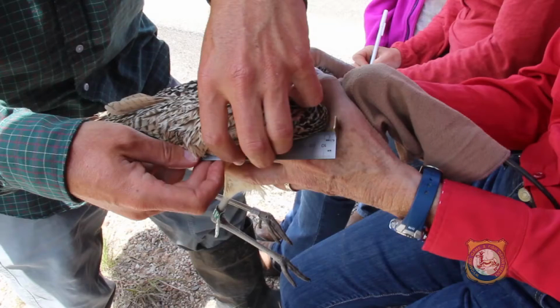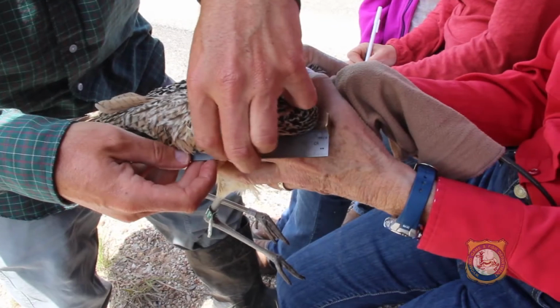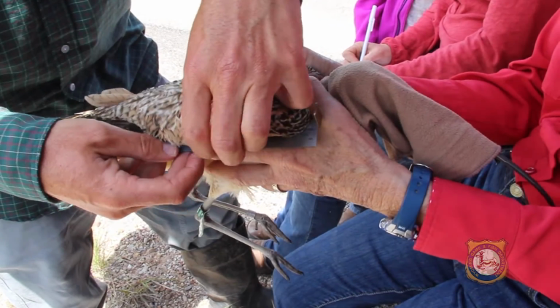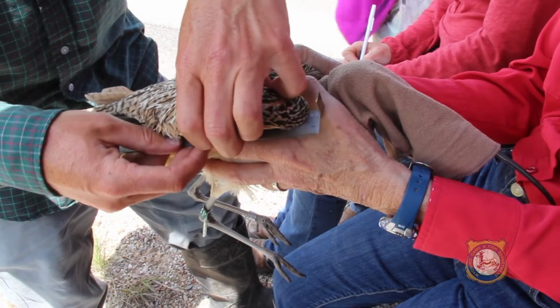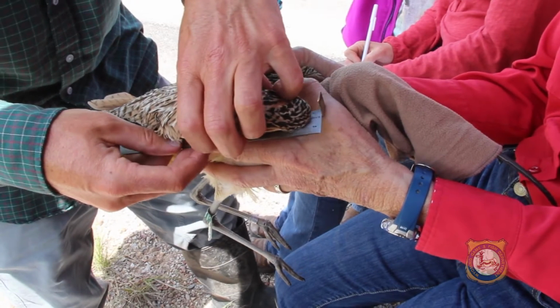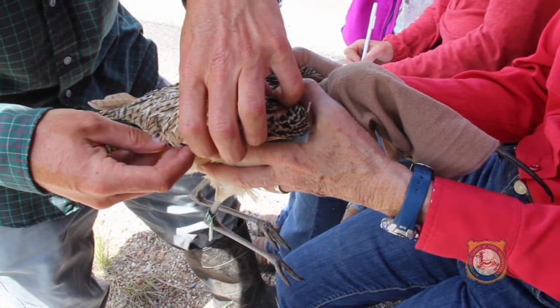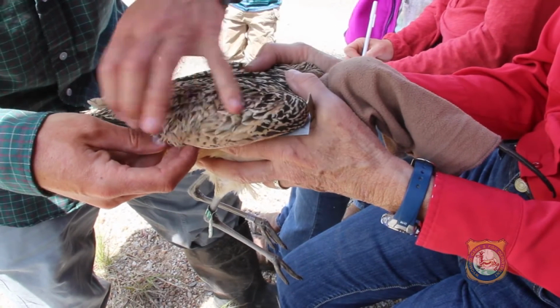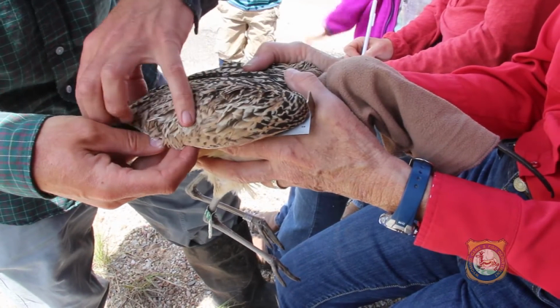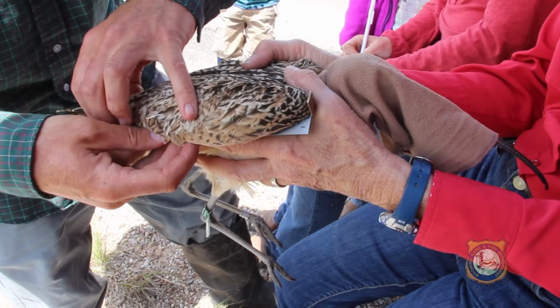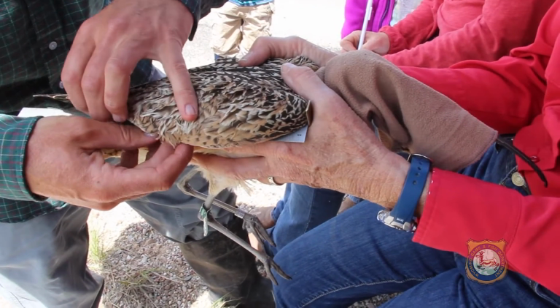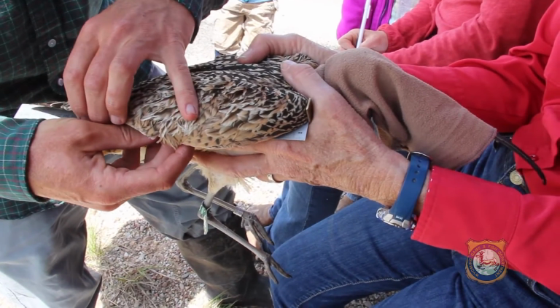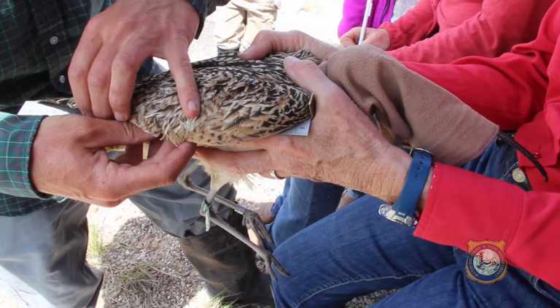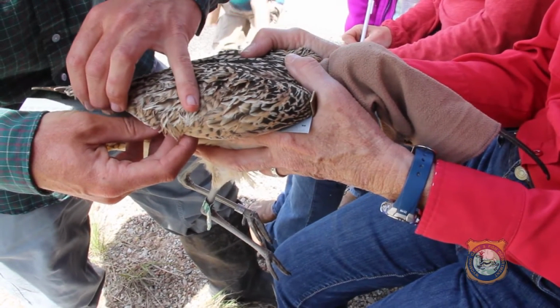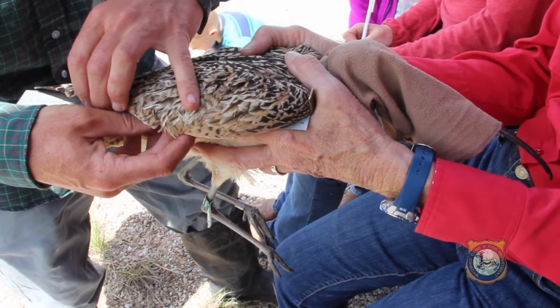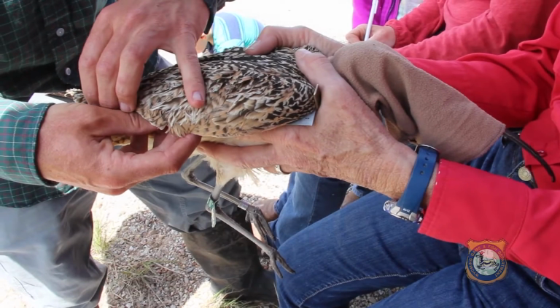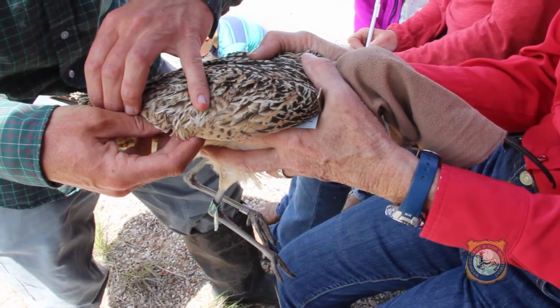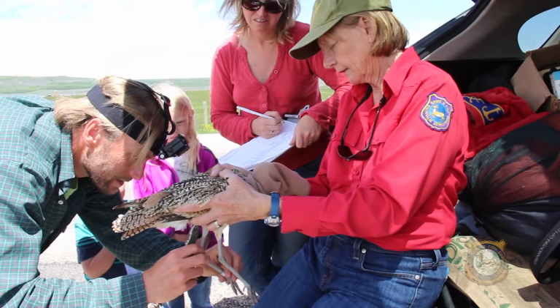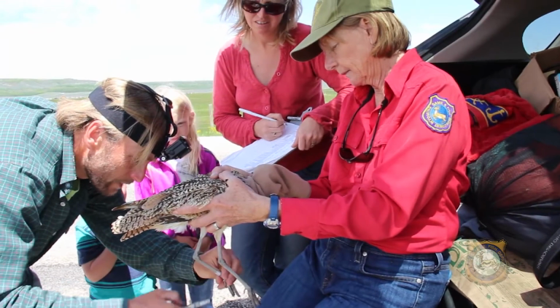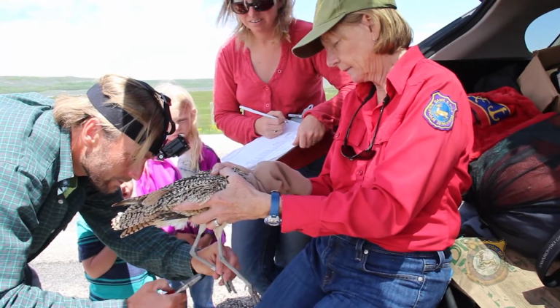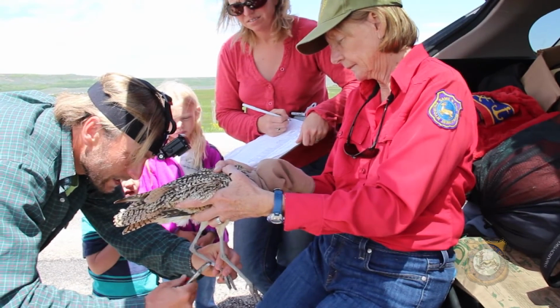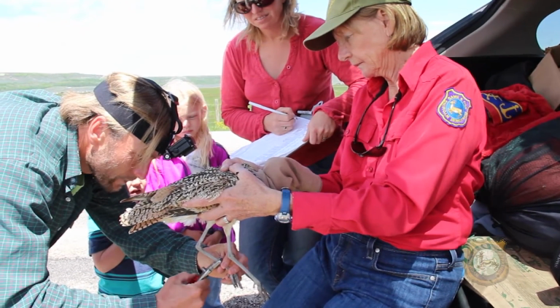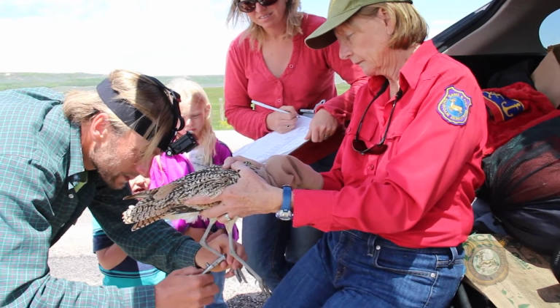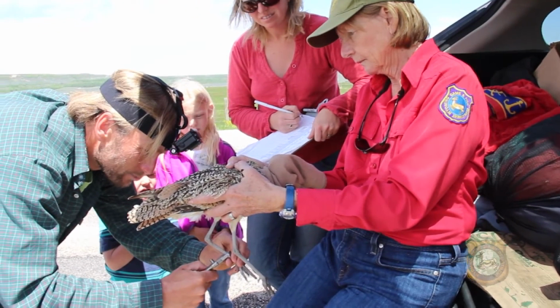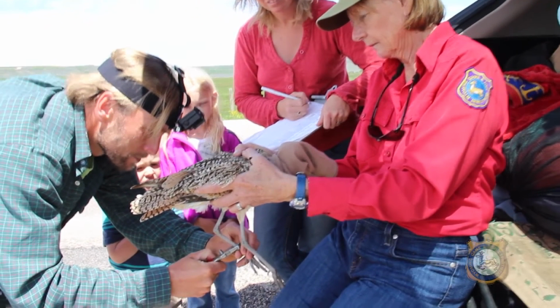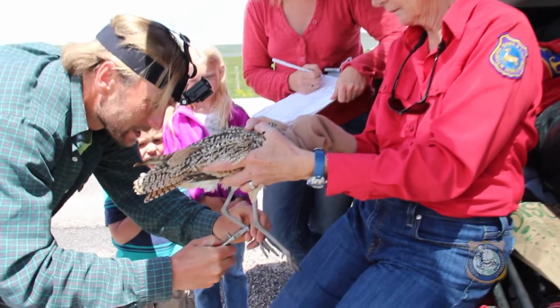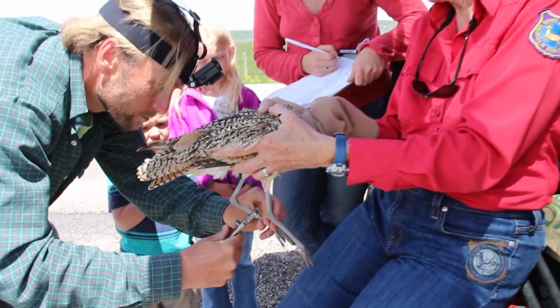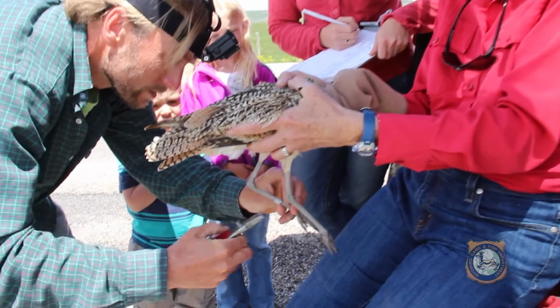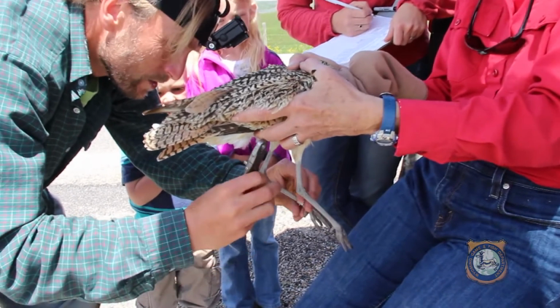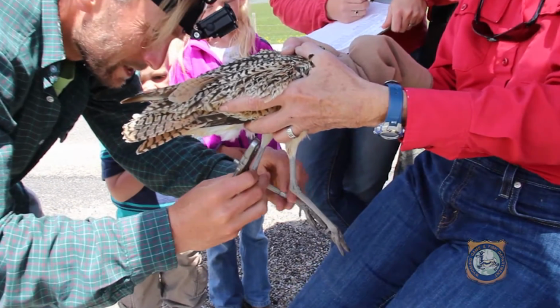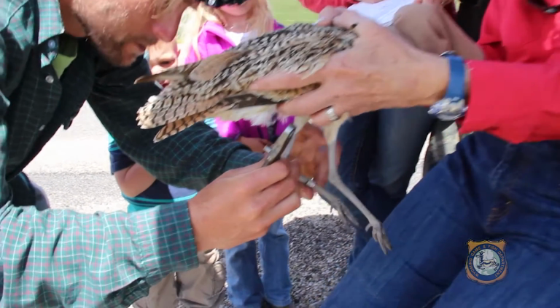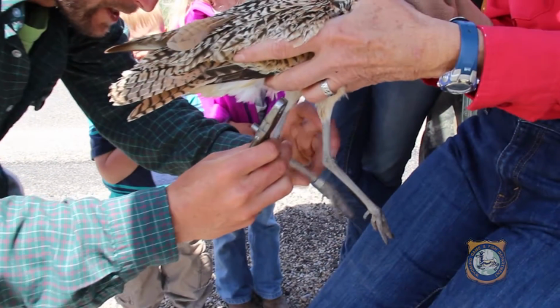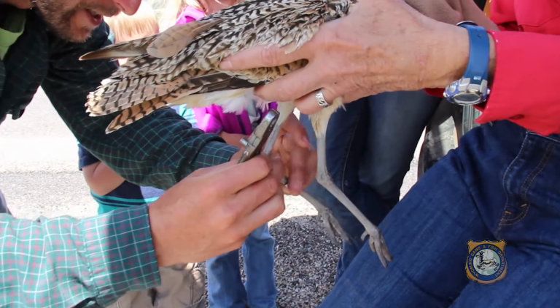This year, birds were captured and marked in Grand Teton National Park, the National Elk Refuge, the Cody area, and private lands near Daniel. The study uncovered an interesting finding from a nesting female curlew fitted with a transmitter in 2014 on the National Elk Refuge.